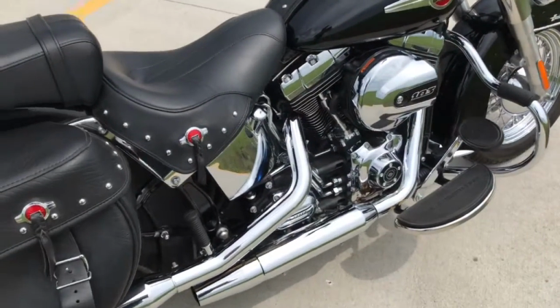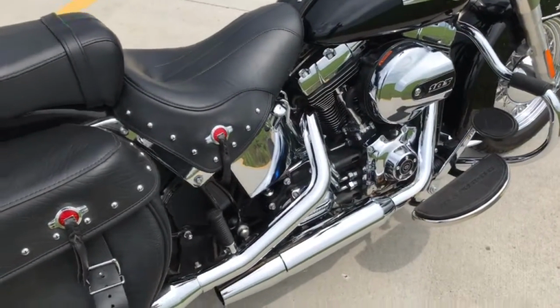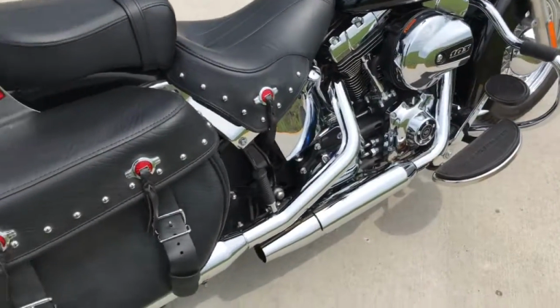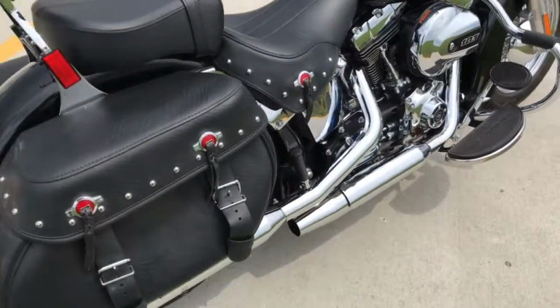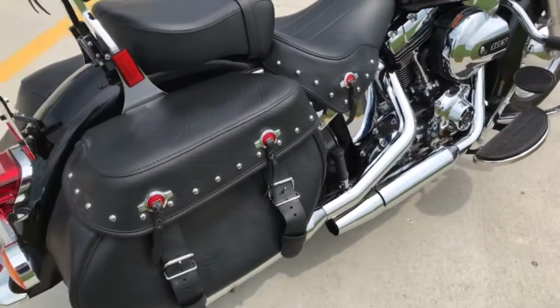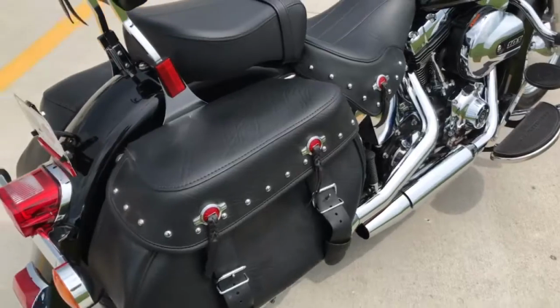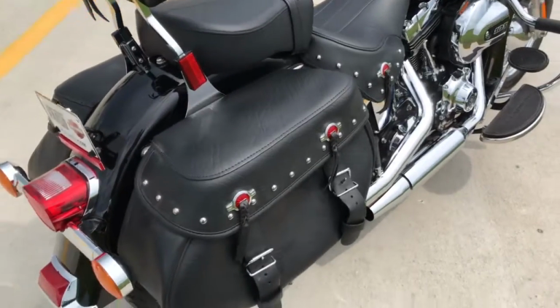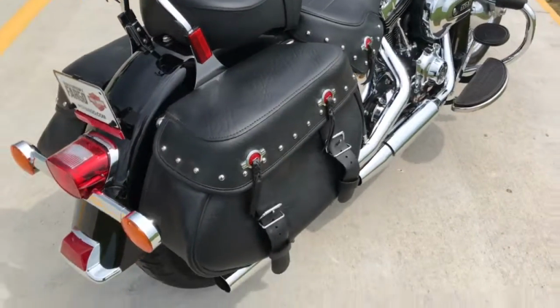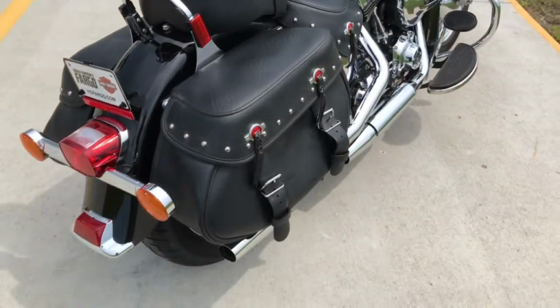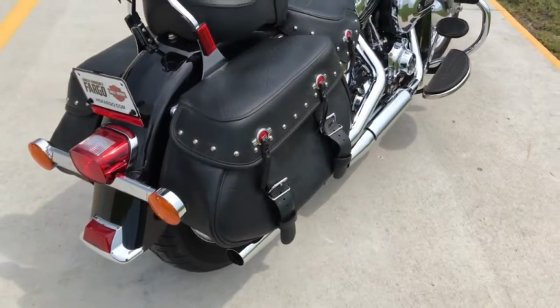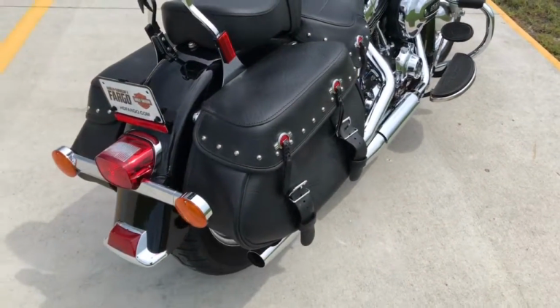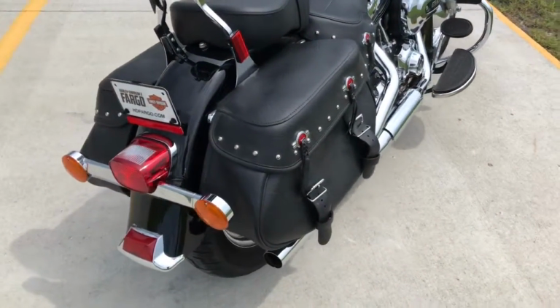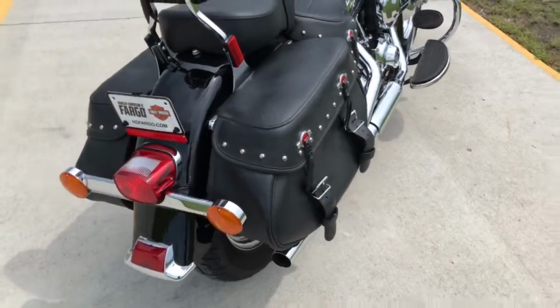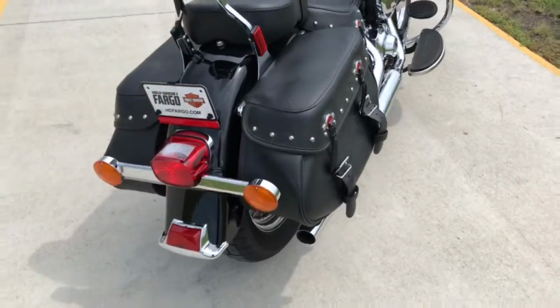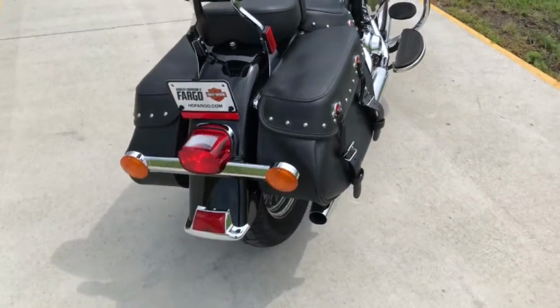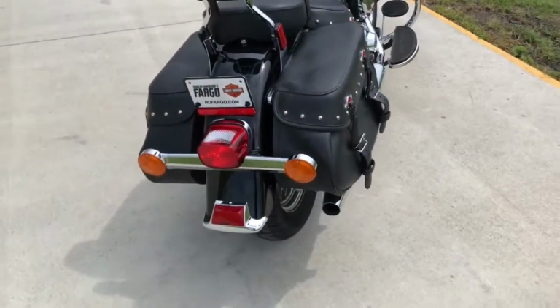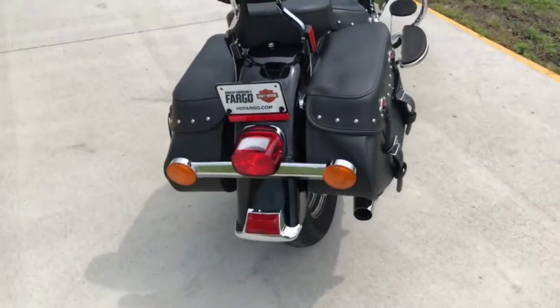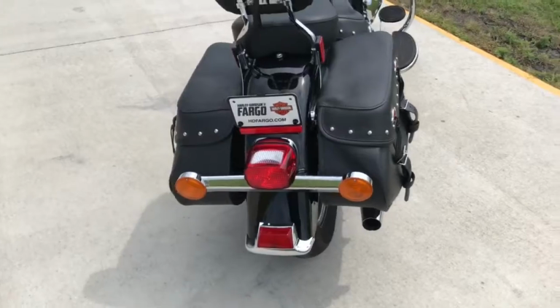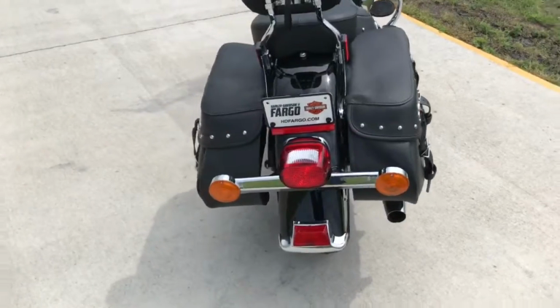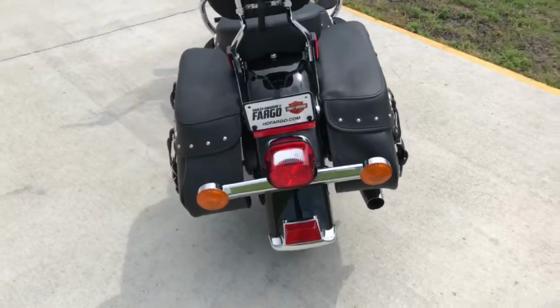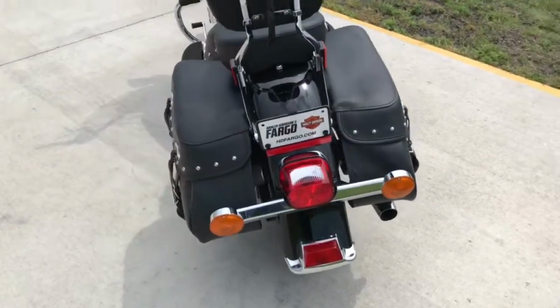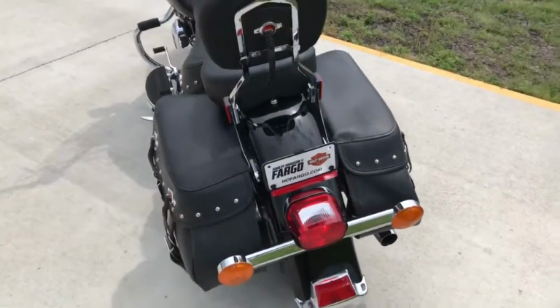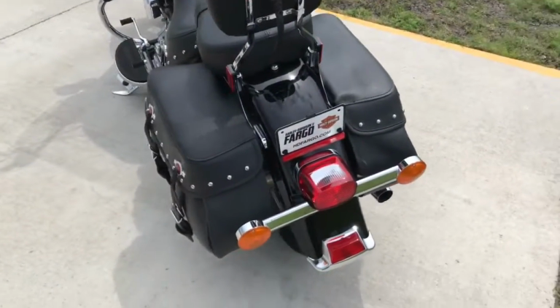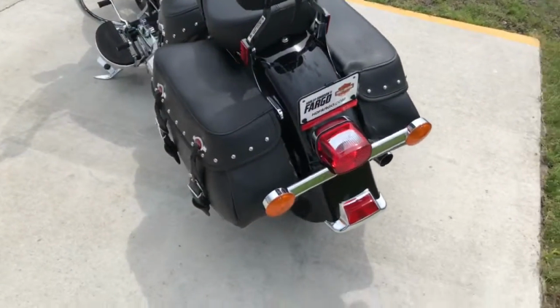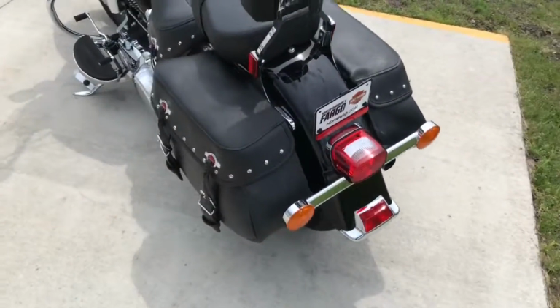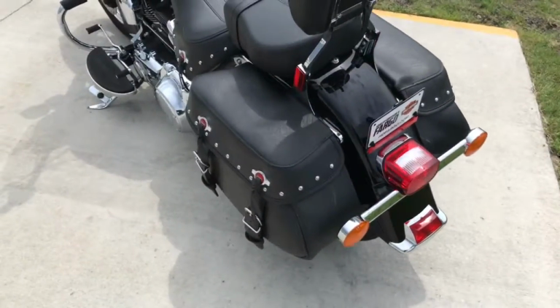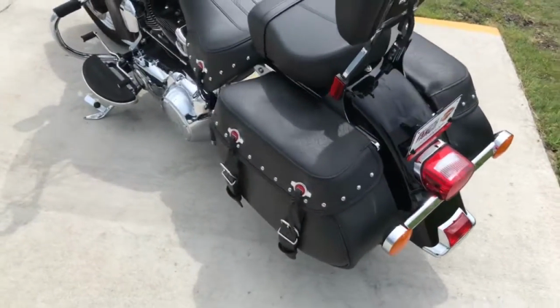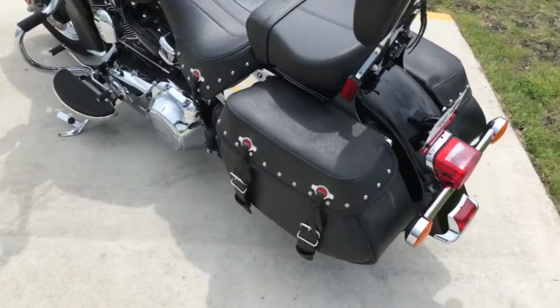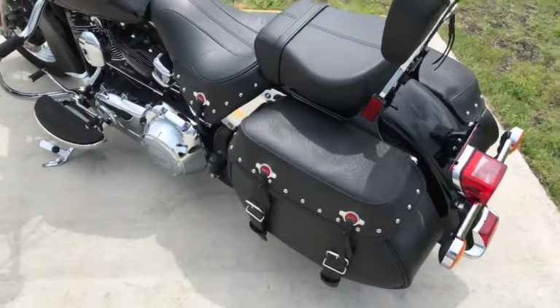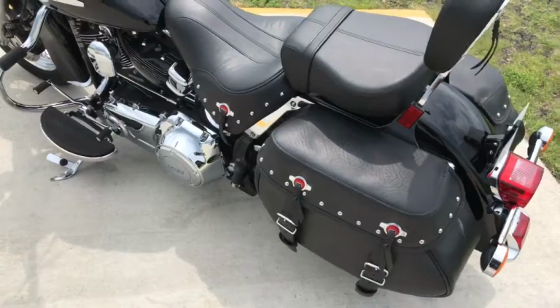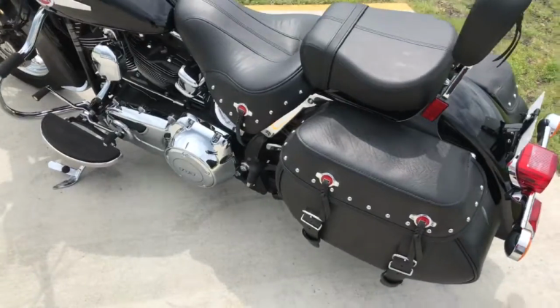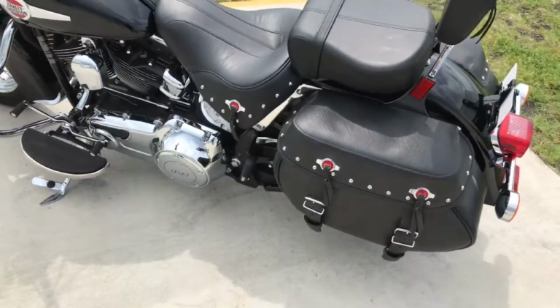Really clean bike. This particular bike has only 1,264 miles on it — barely even broken in yet. Great riding cruiser for in town and the highway.